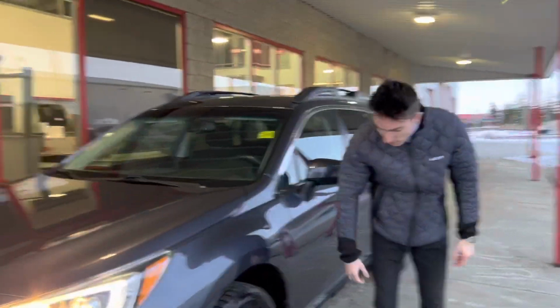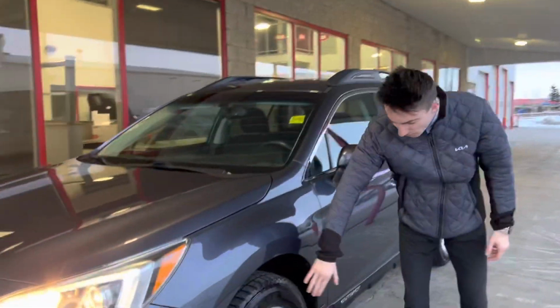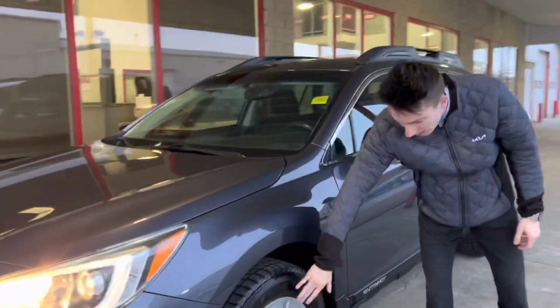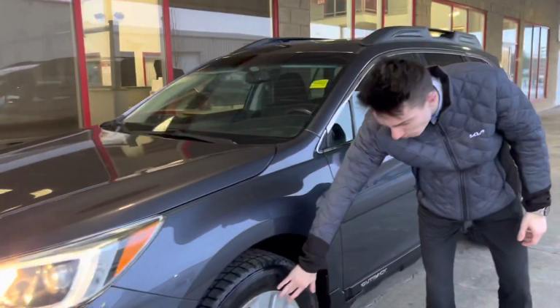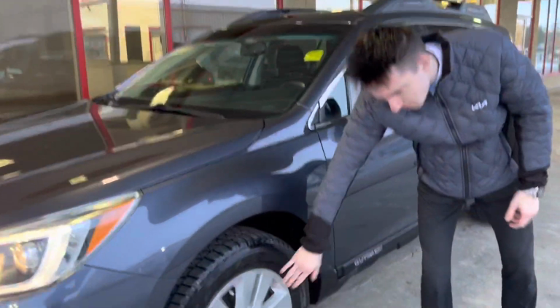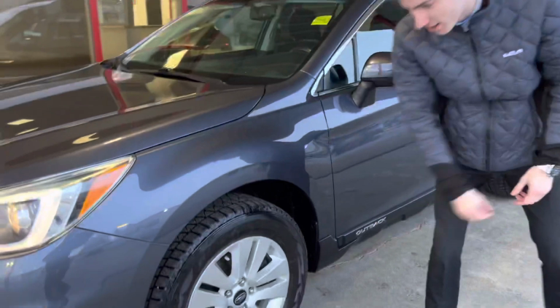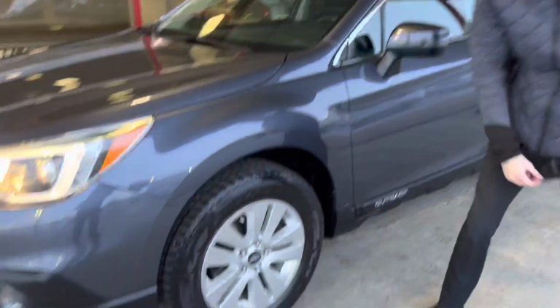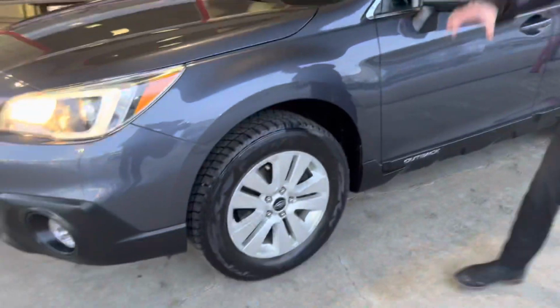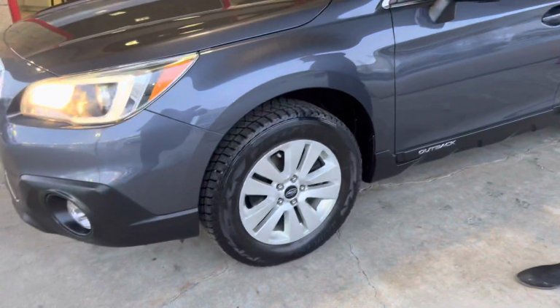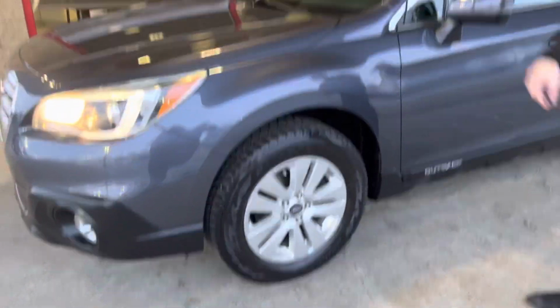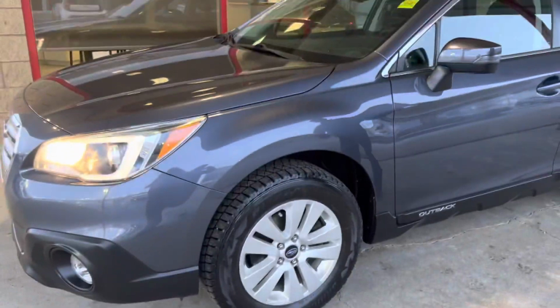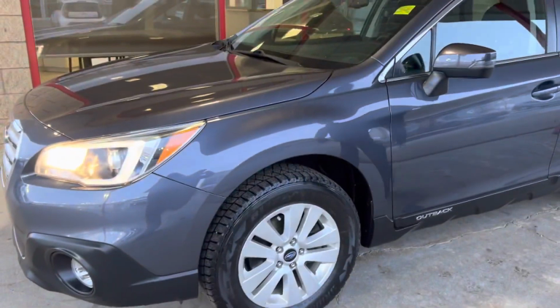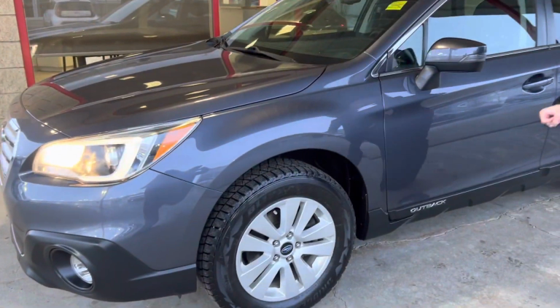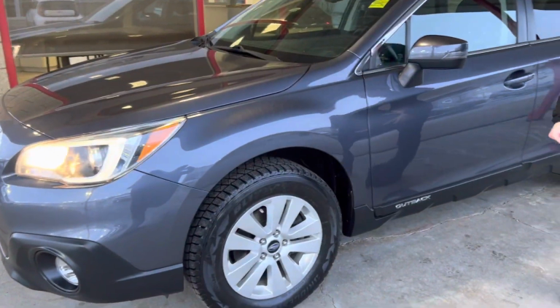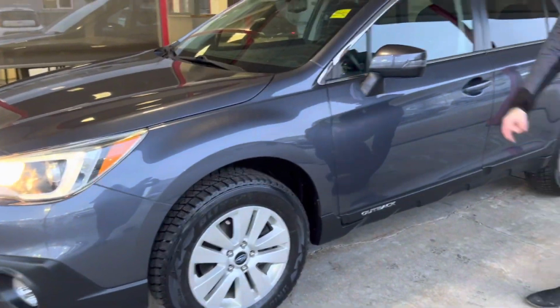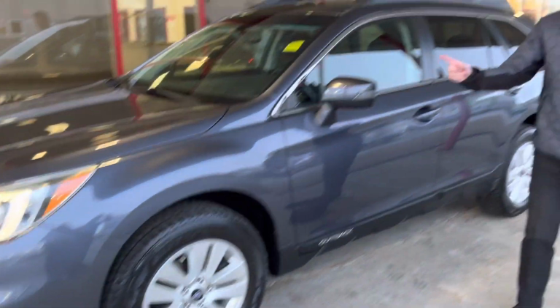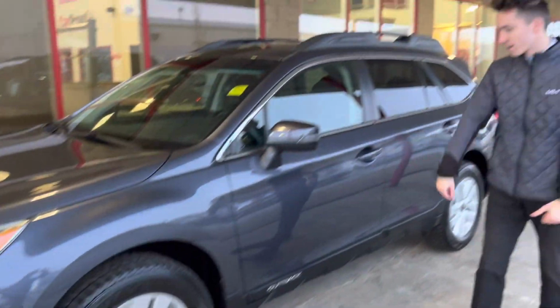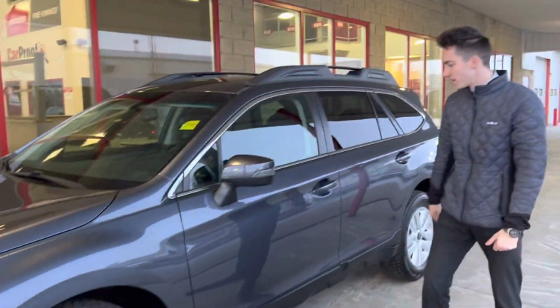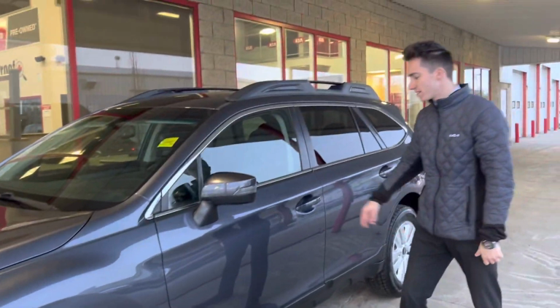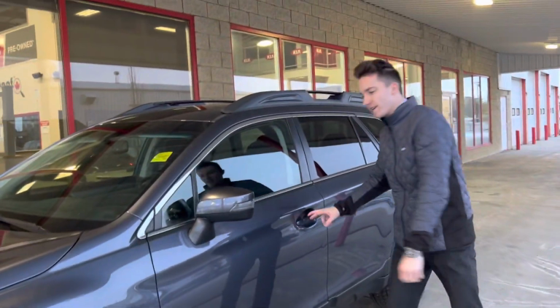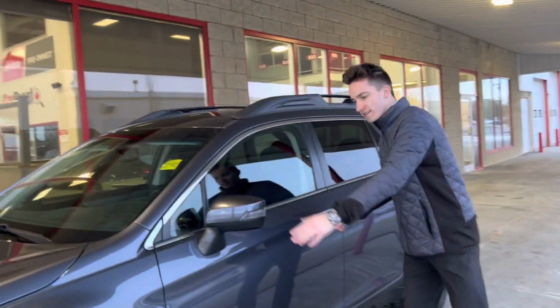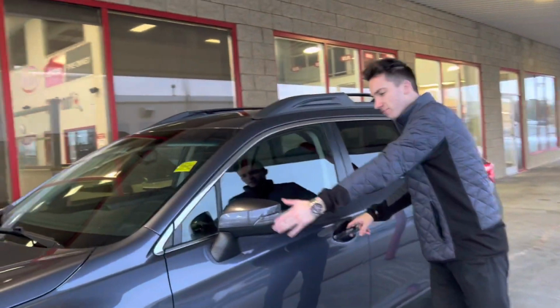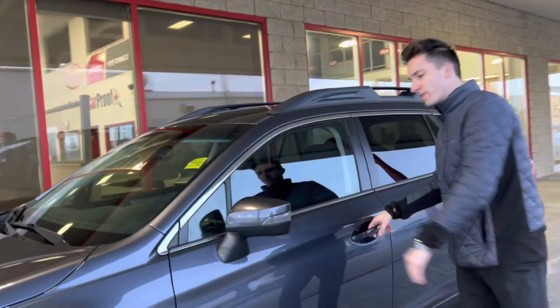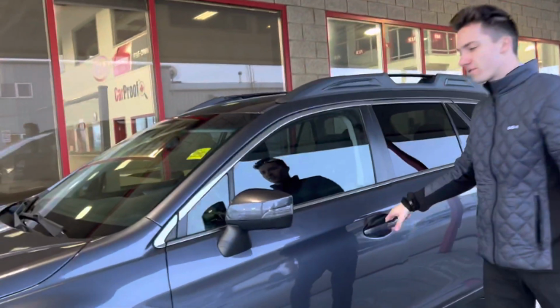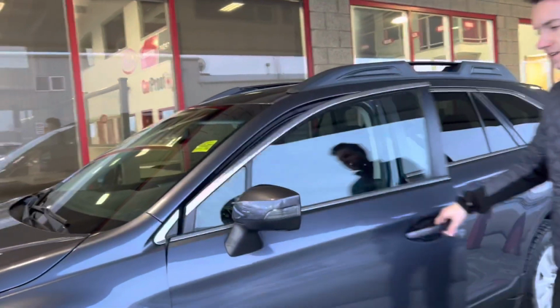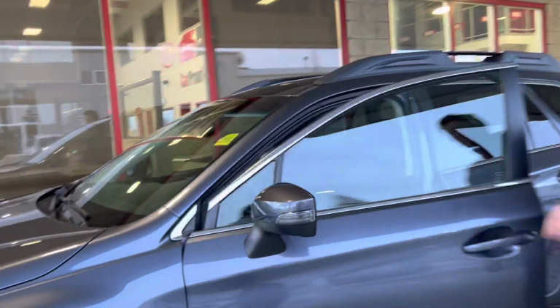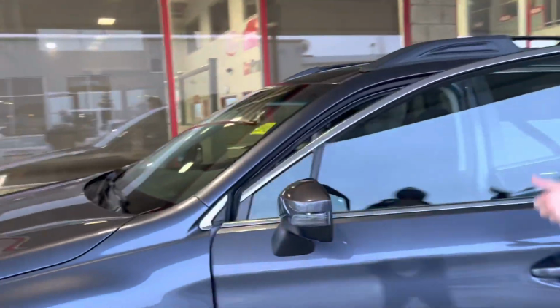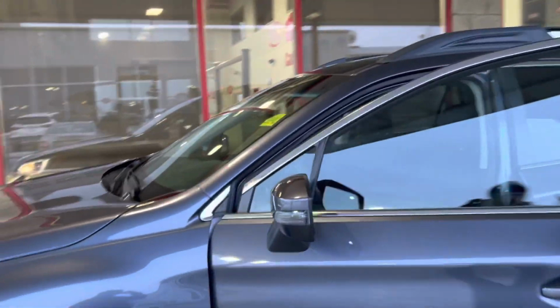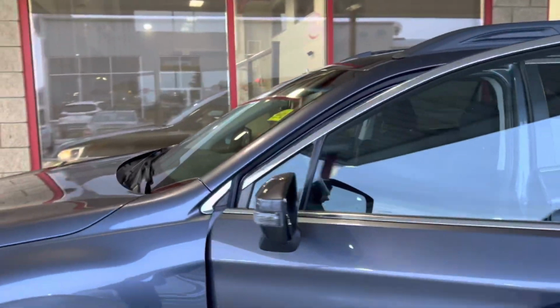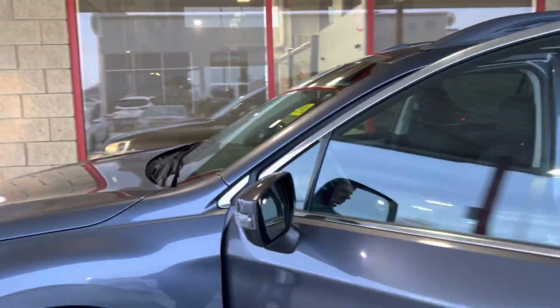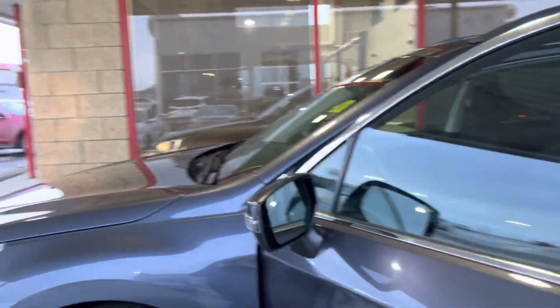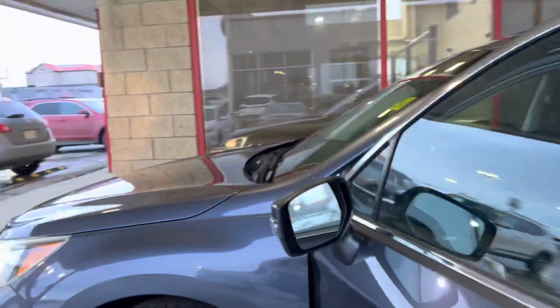Beautiful alloy rims right there. Thick tires as well. Brand new winter tires on there. Very nice signal repeaters right here. Blind spot detection as well, Jim.